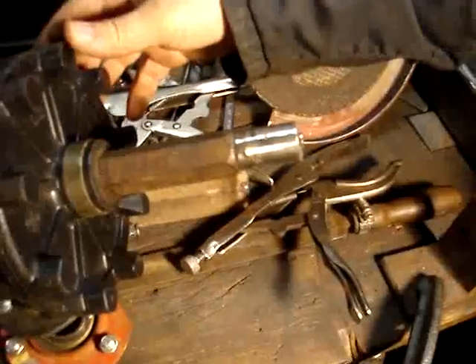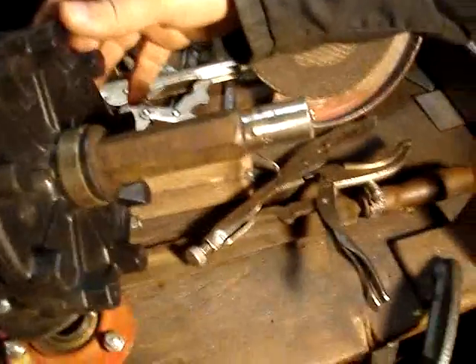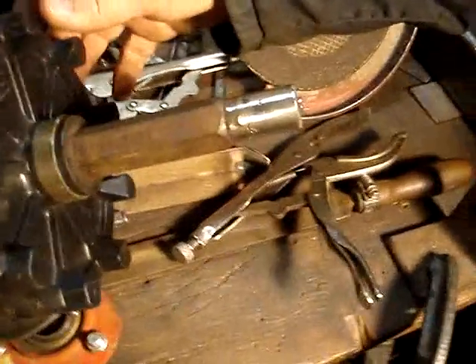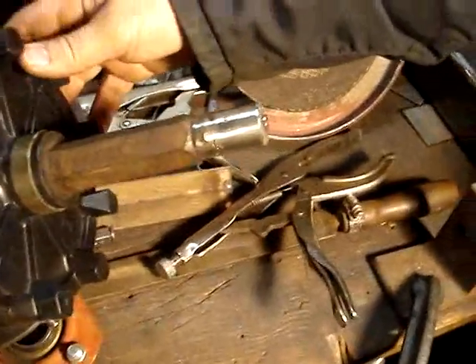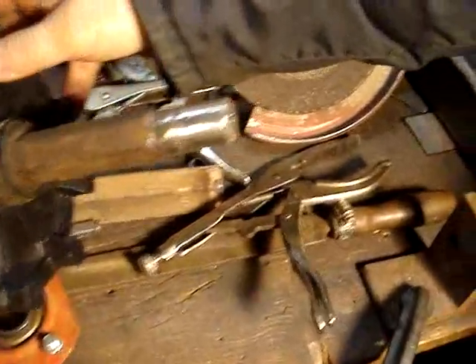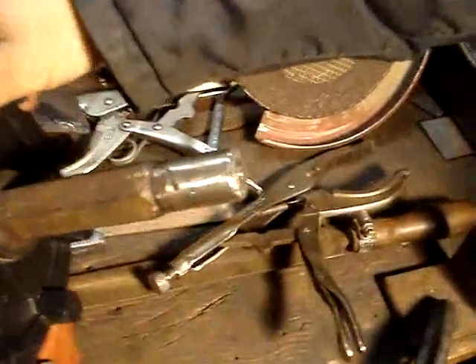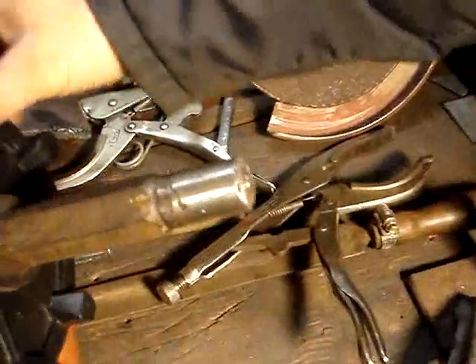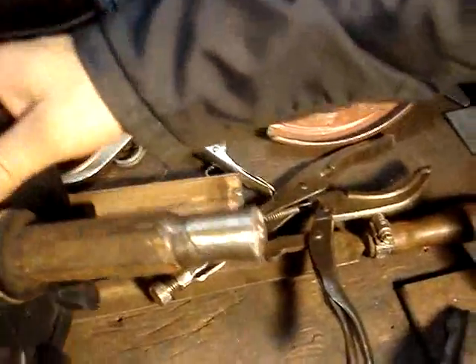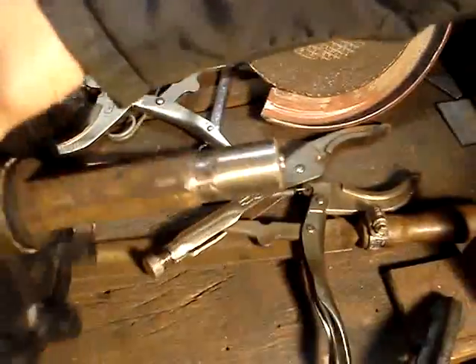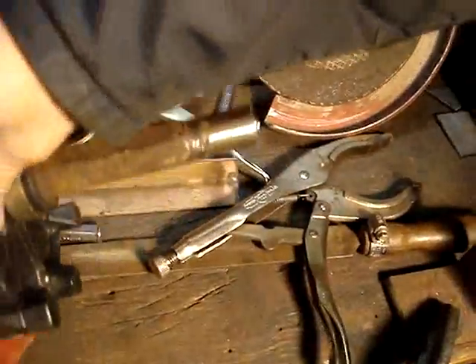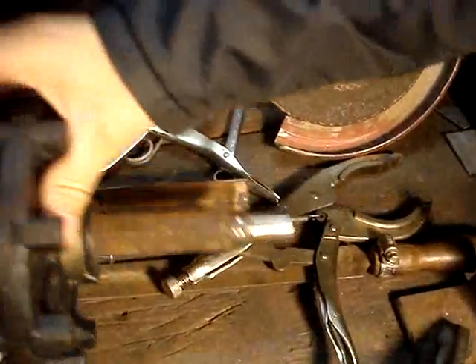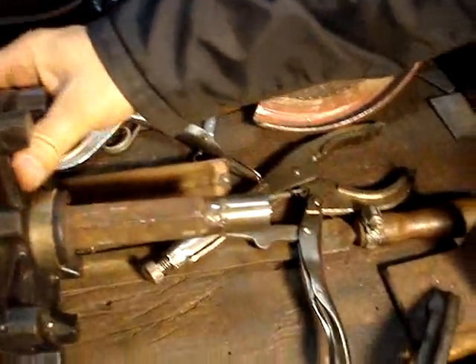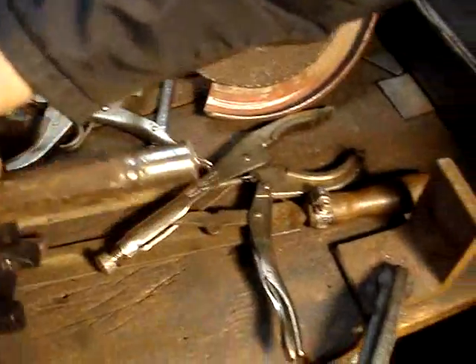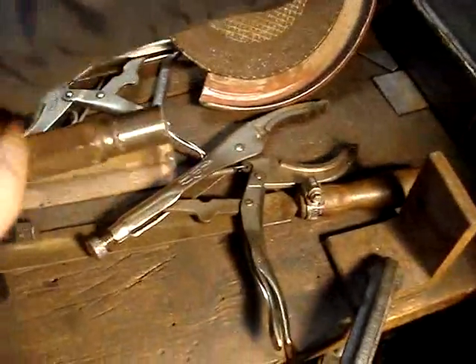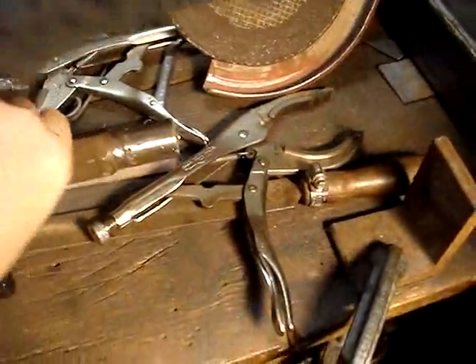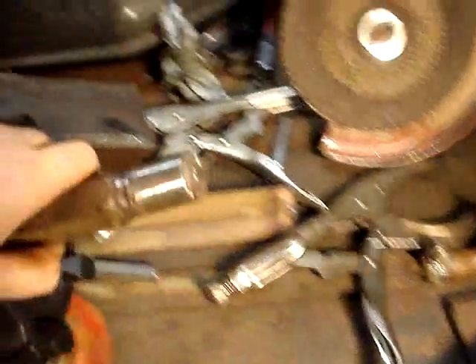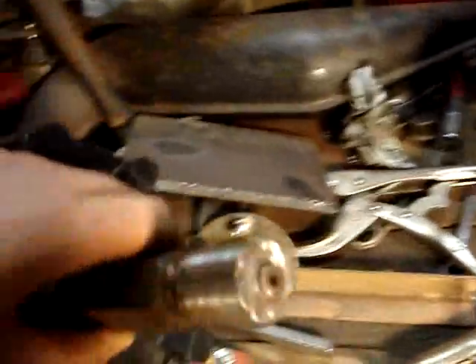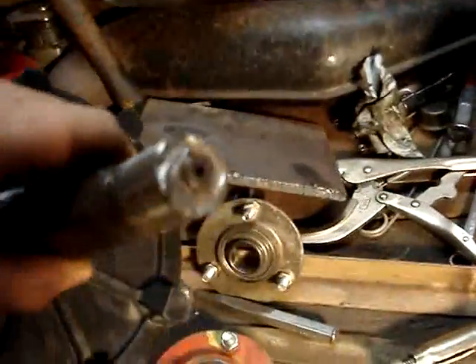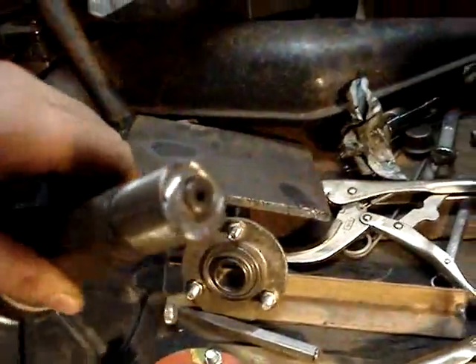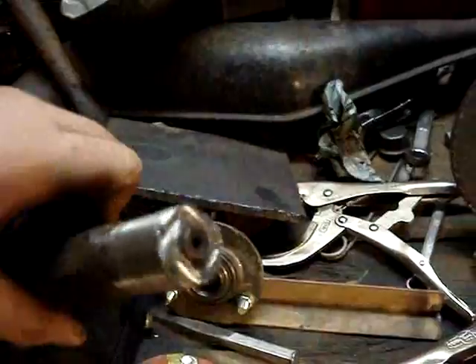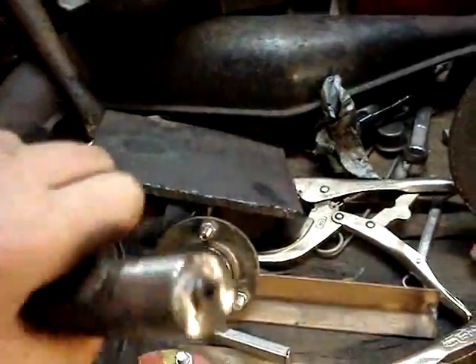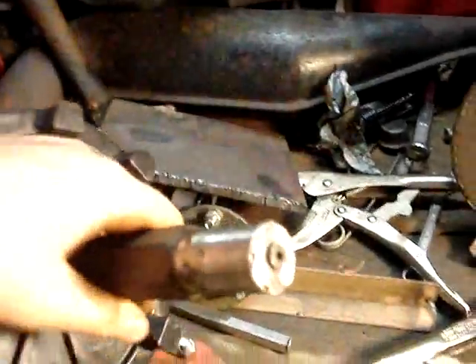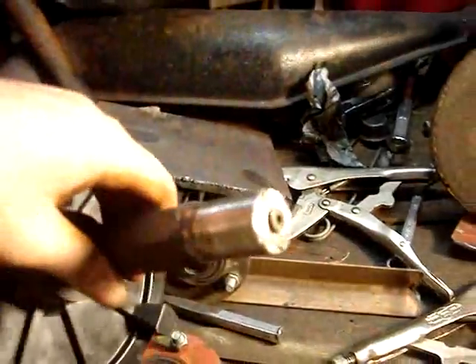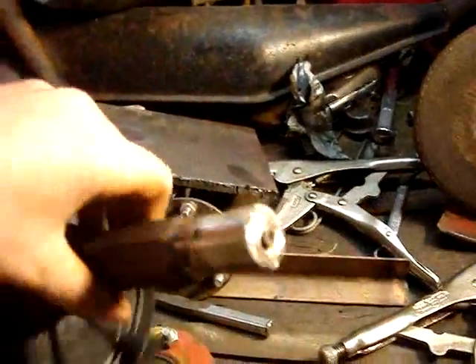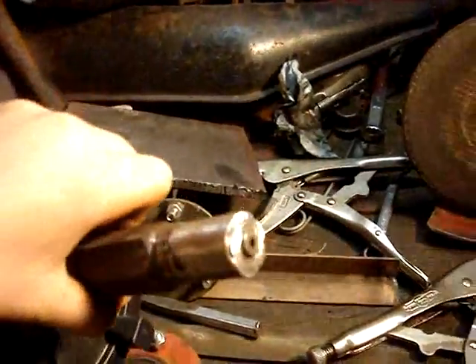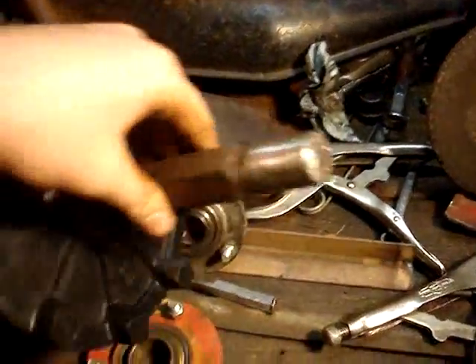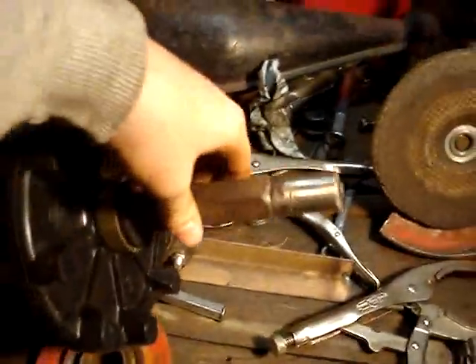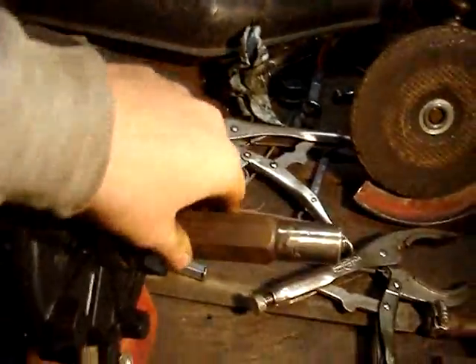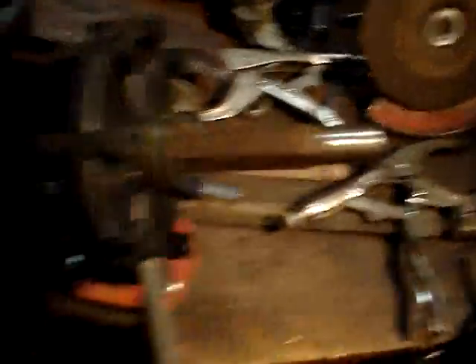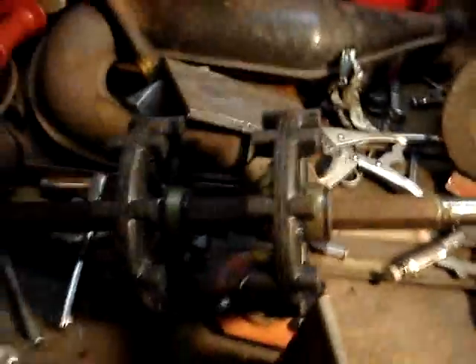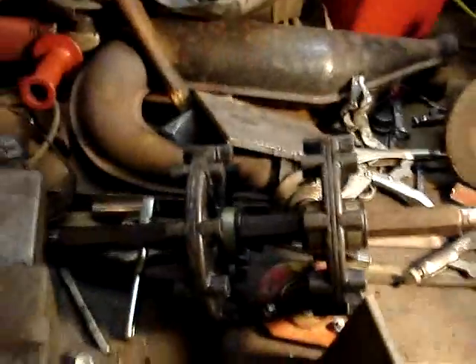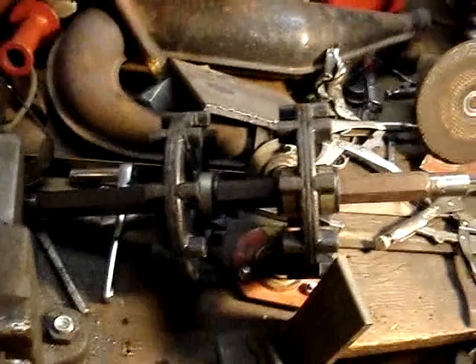Here's the finished product after all the grinding is done. We did a little on the end to get that cleaned up a bit. She's all ready to go back in the snowmobile.